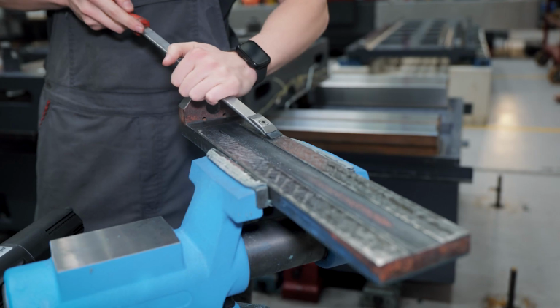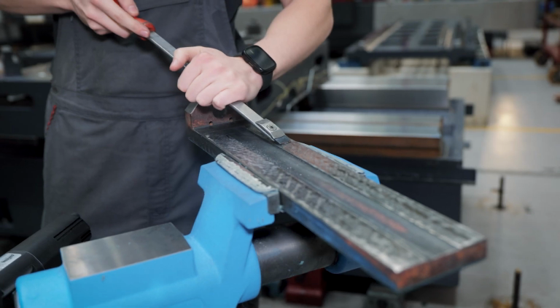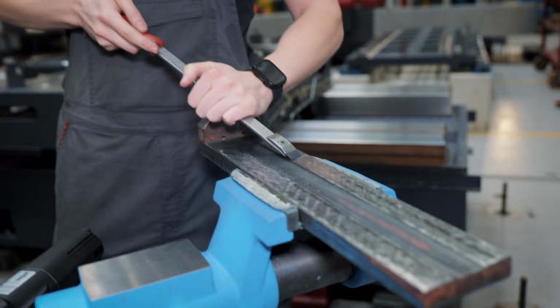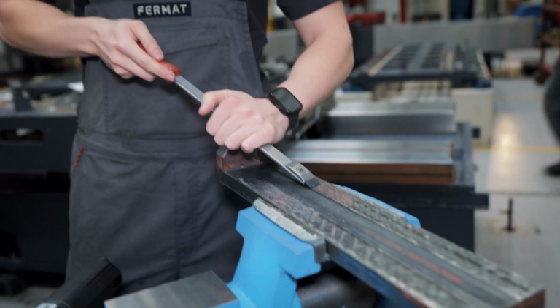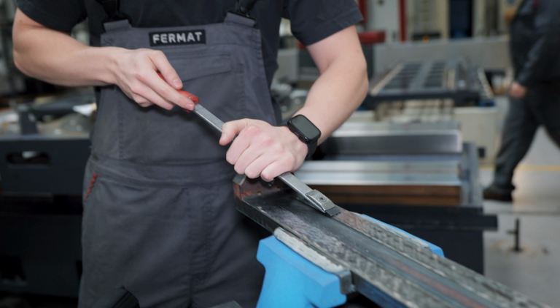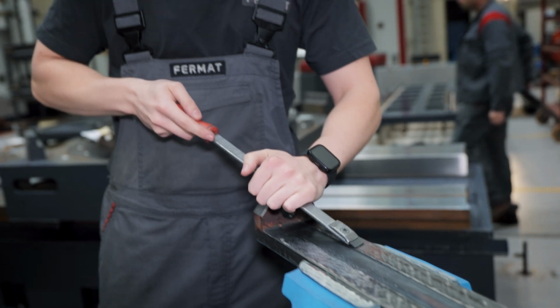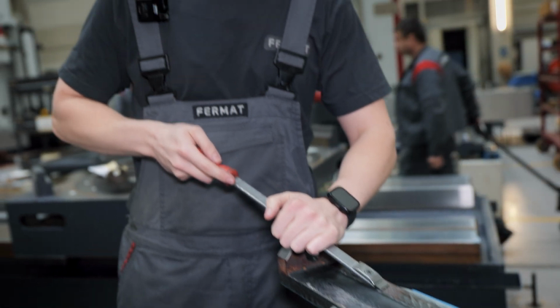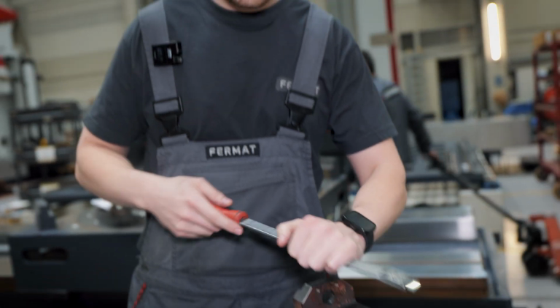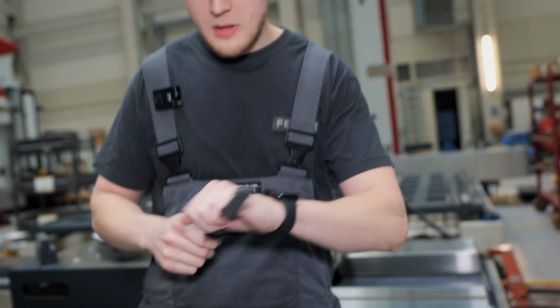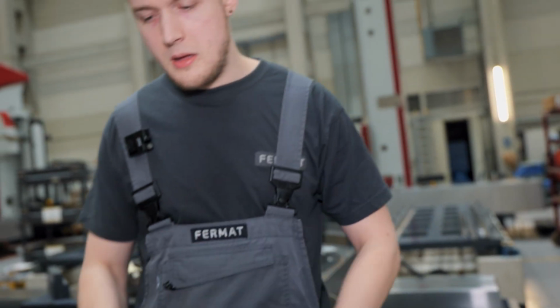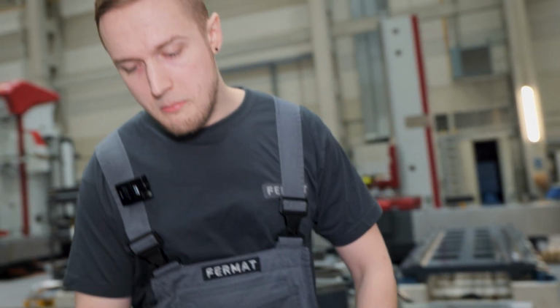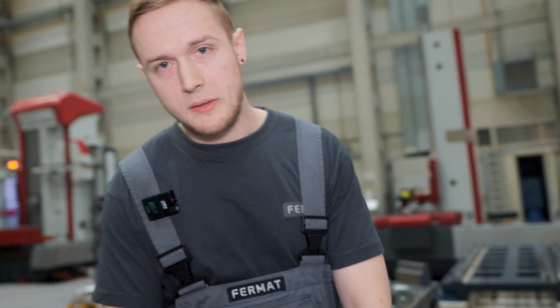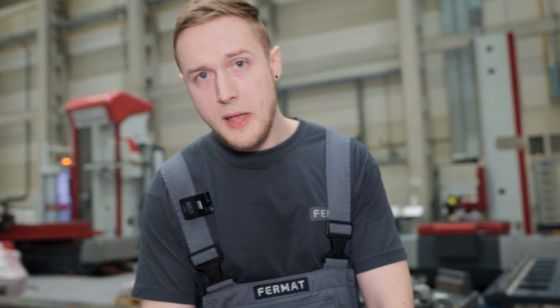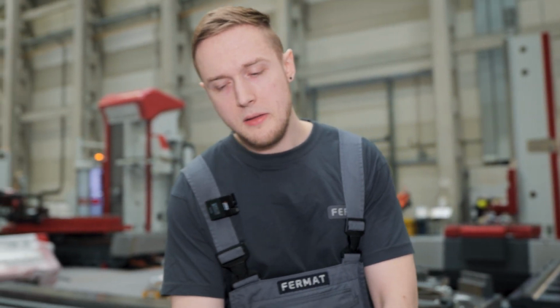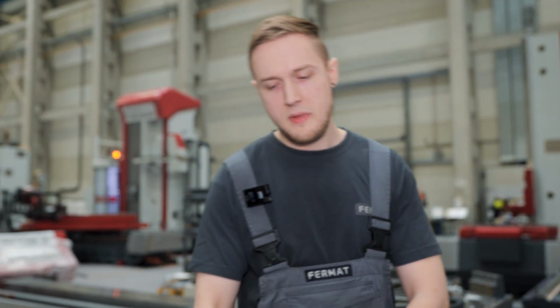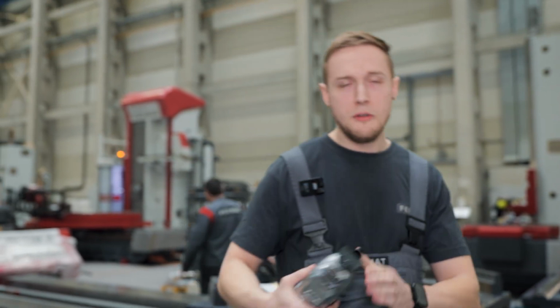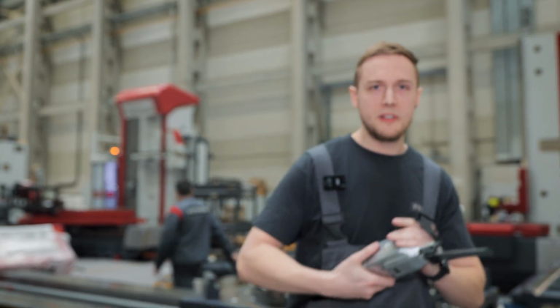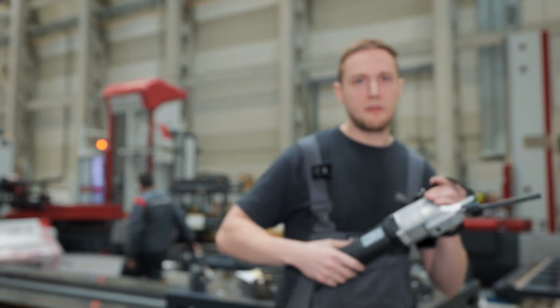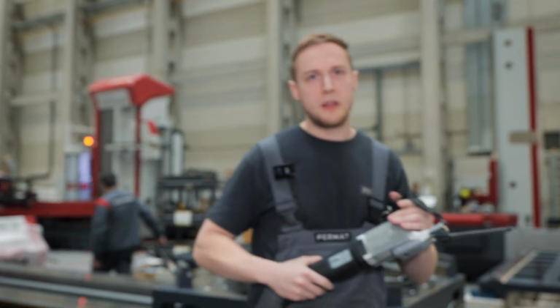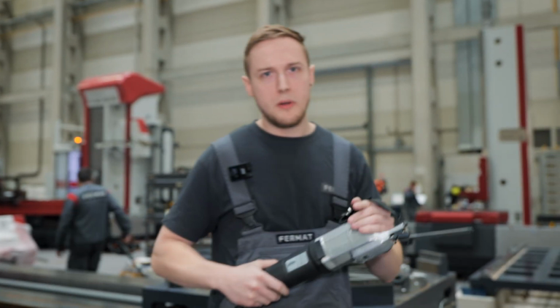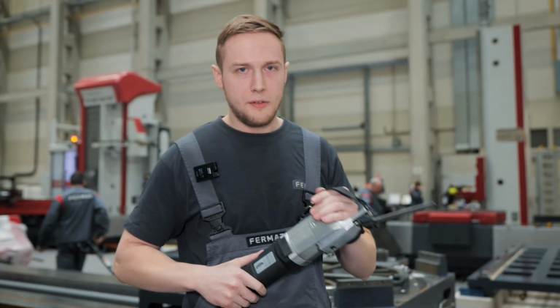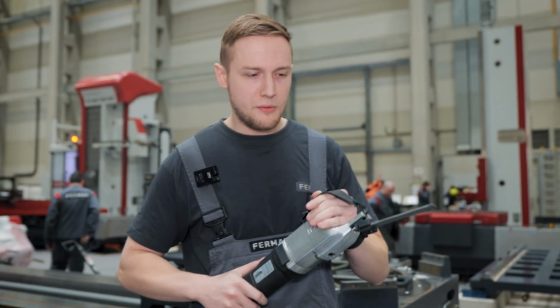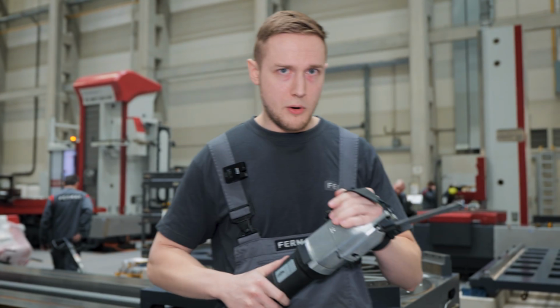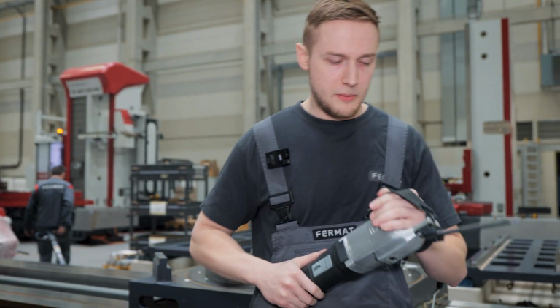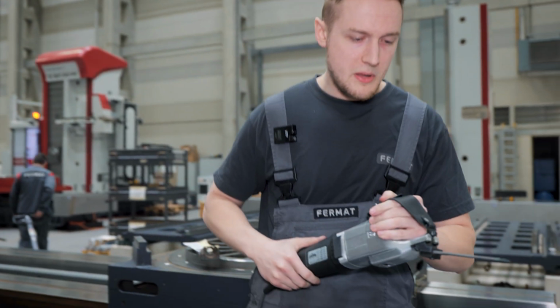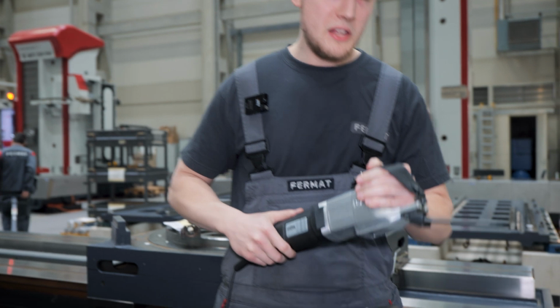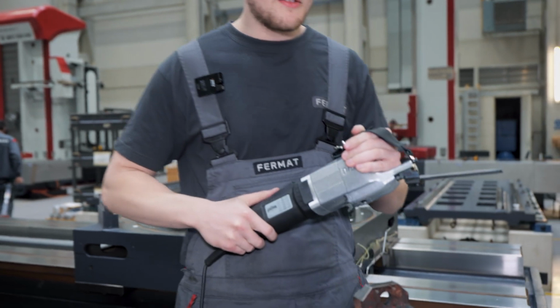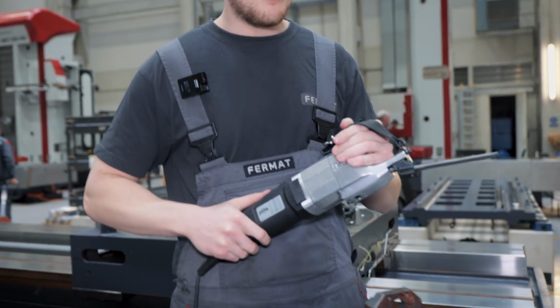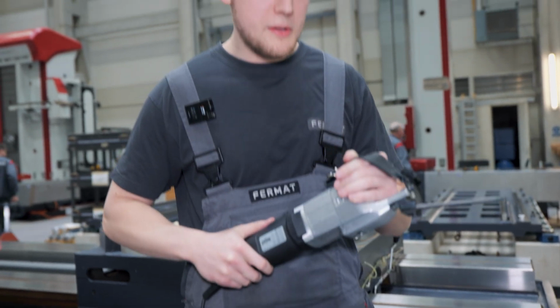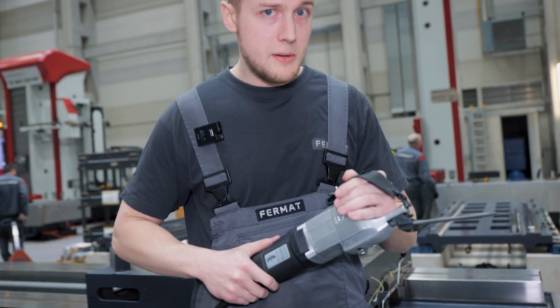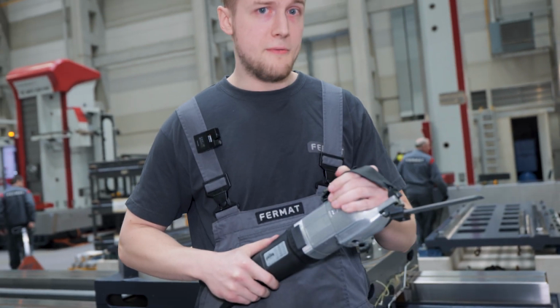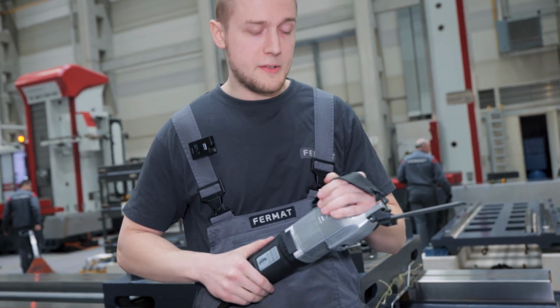Scraping can be done by hand. But today, automatic power scrapers are used more often. It makes the job easier and faster.